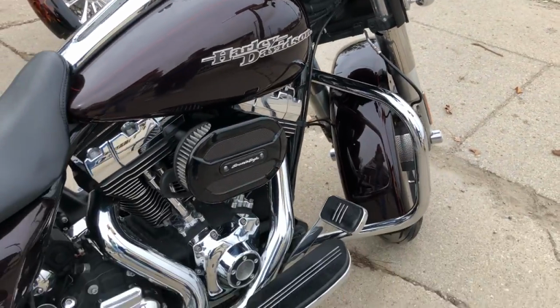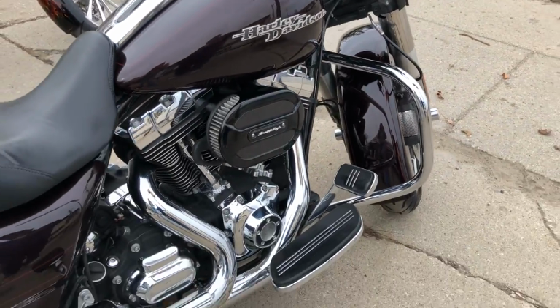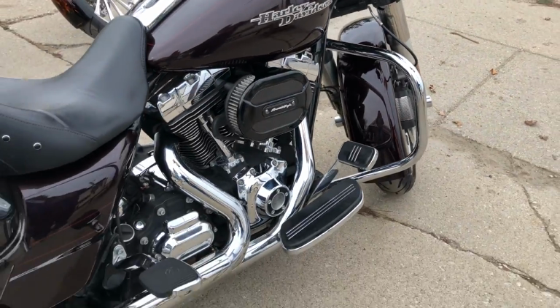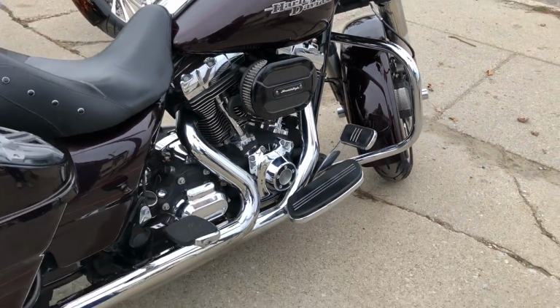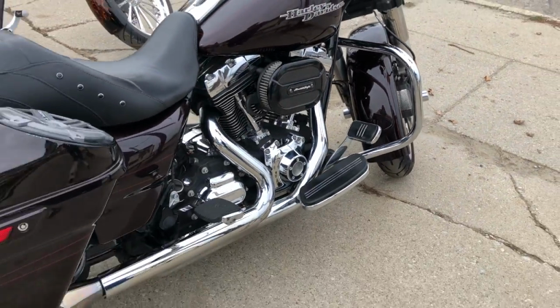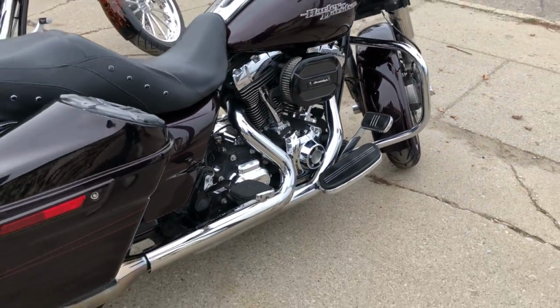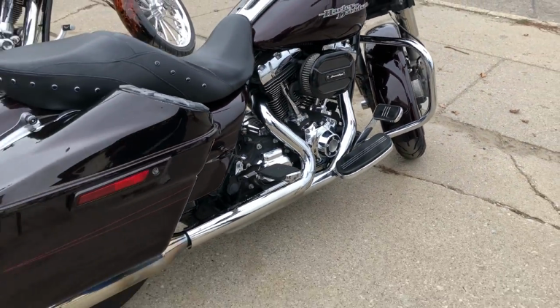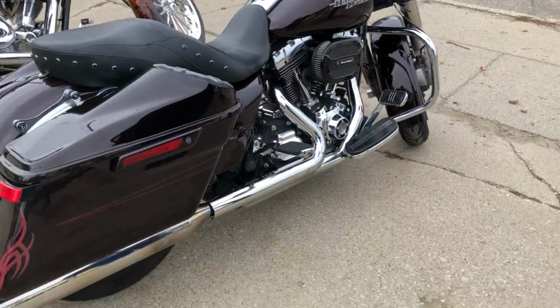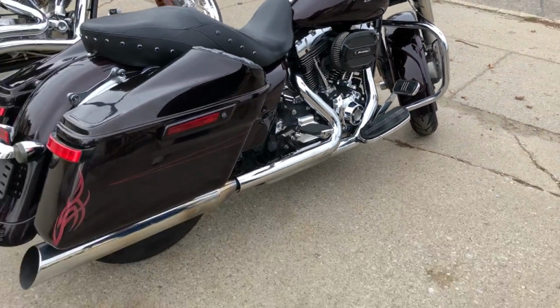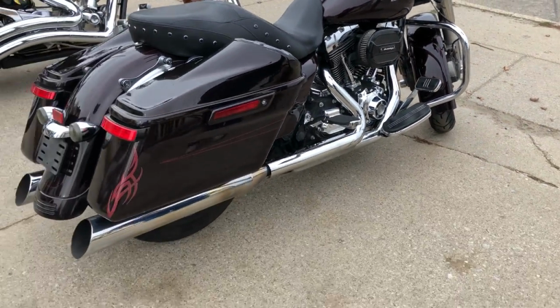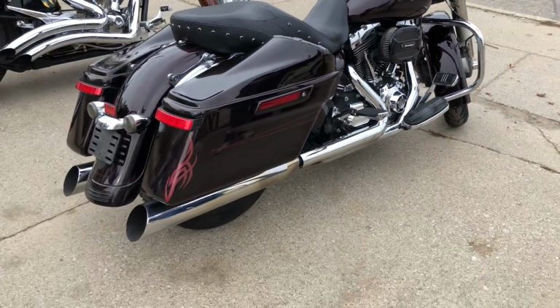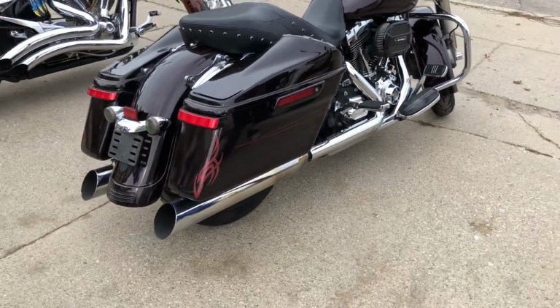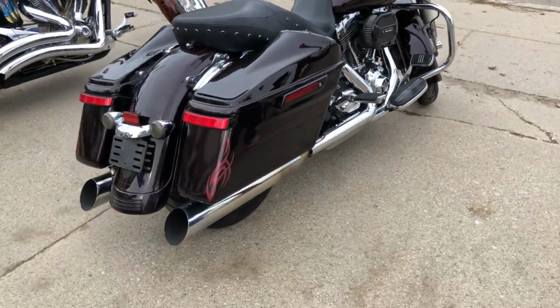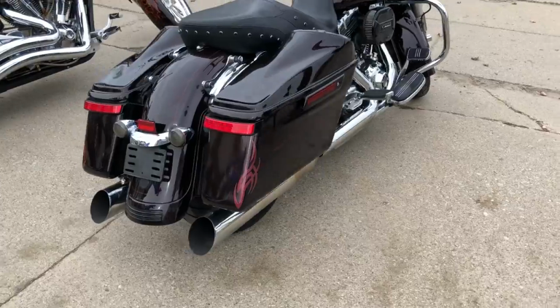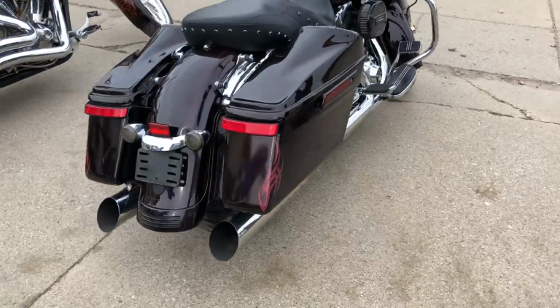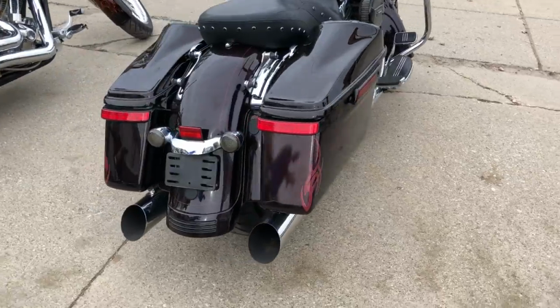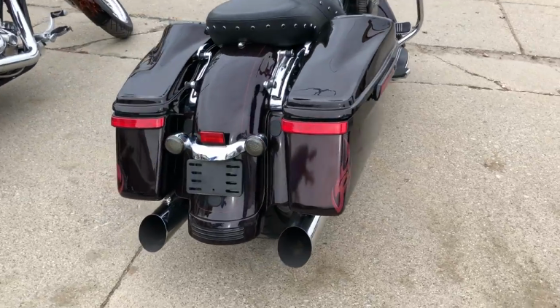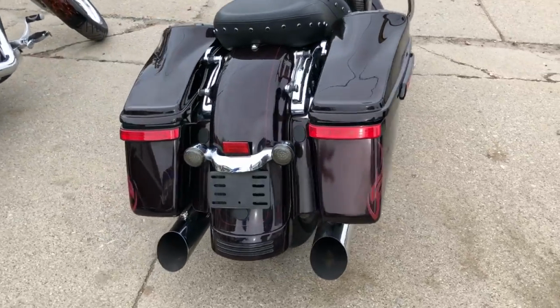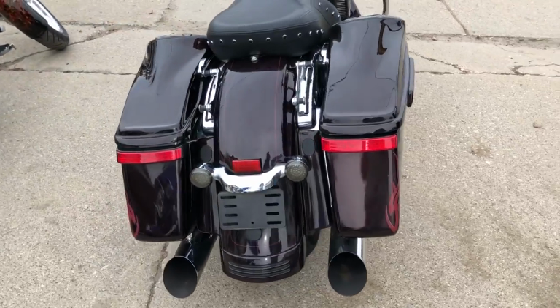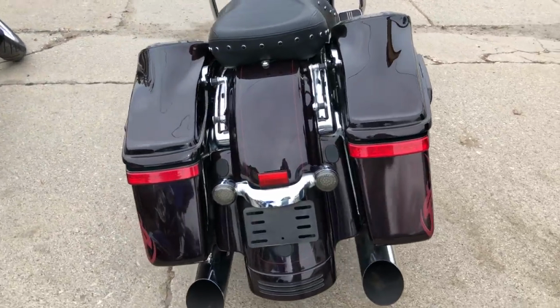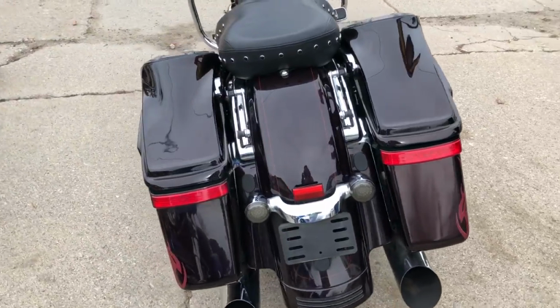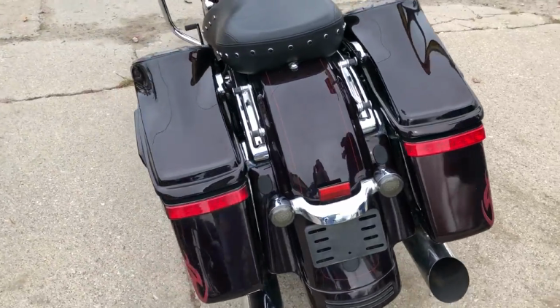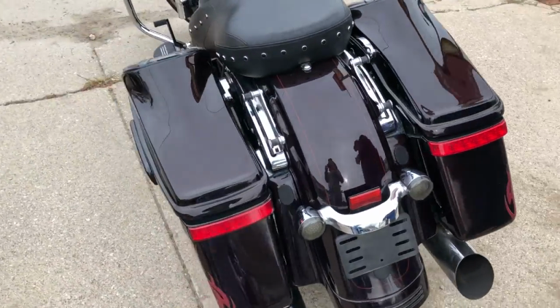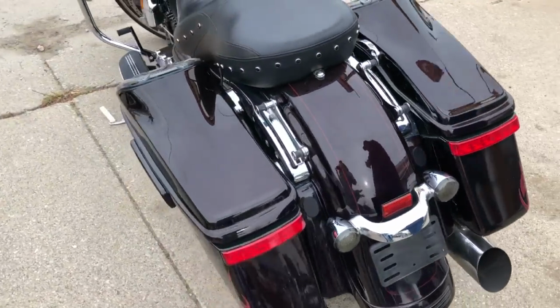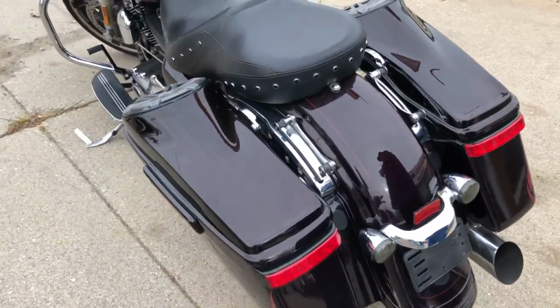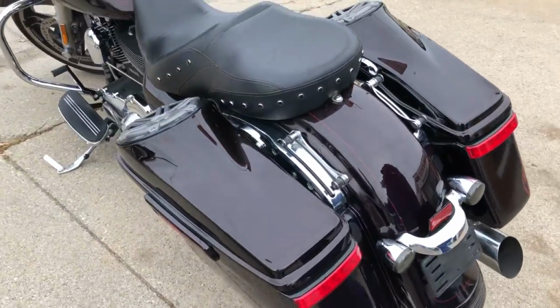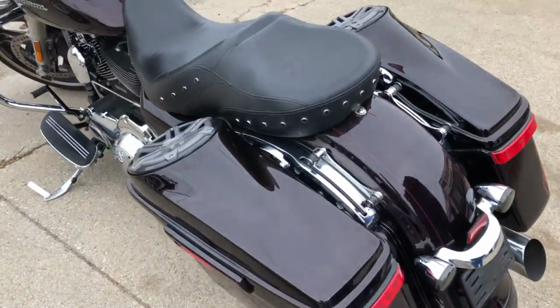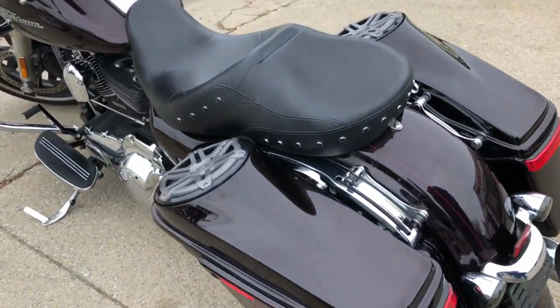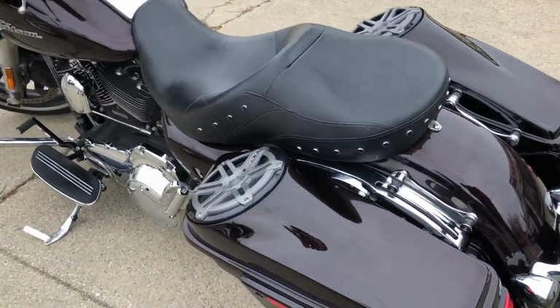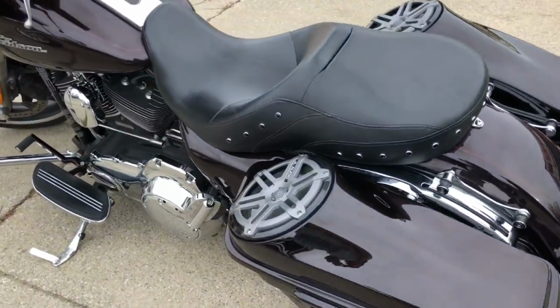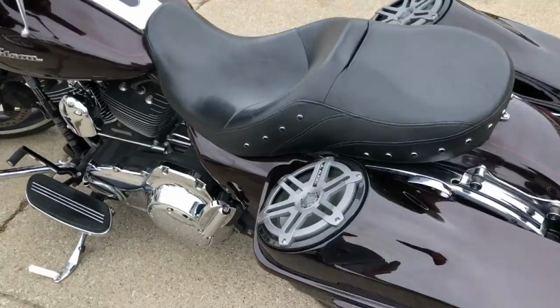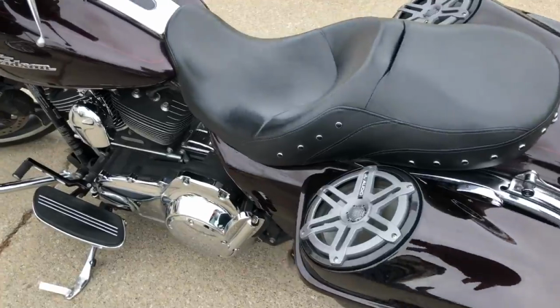This one comes with a booming sound system. It's got a Sony touchscreen Bluetooth stereo, amp, two six-and-a-half-inch speakers in the bags, a Screamin' Eagle intake, and payment financing, guys.